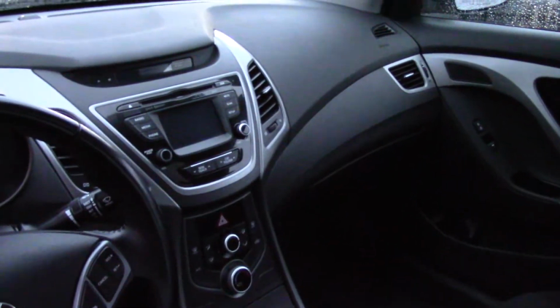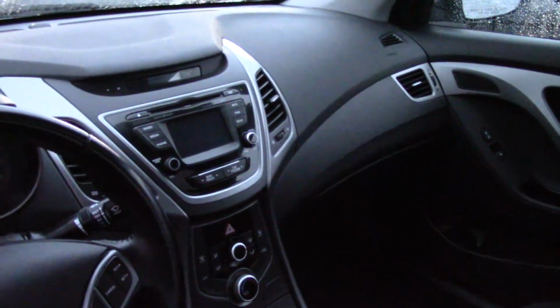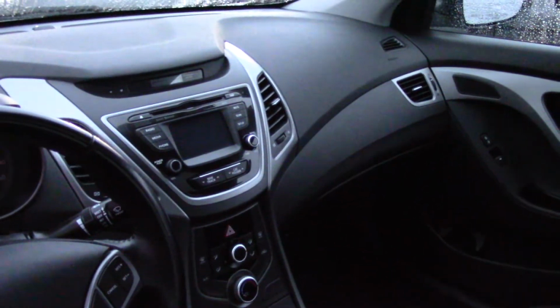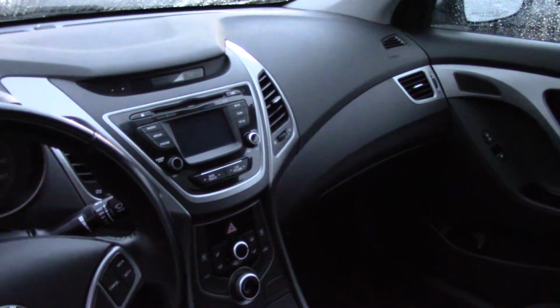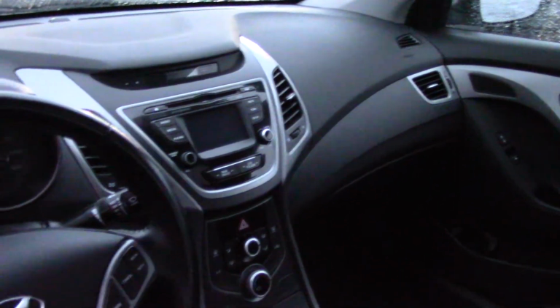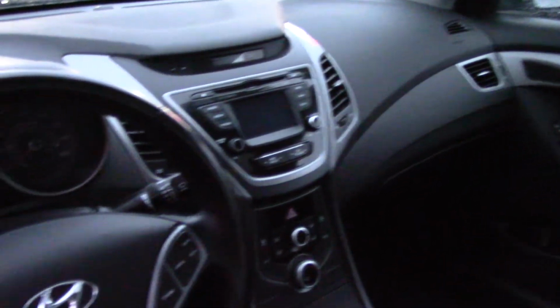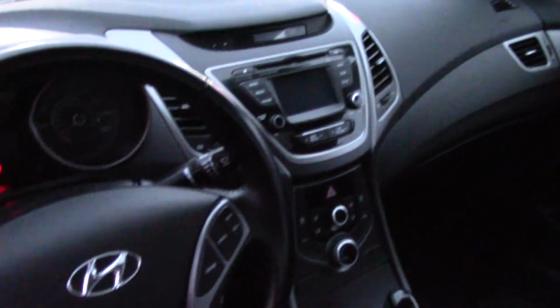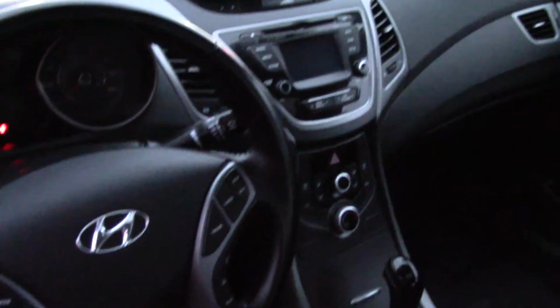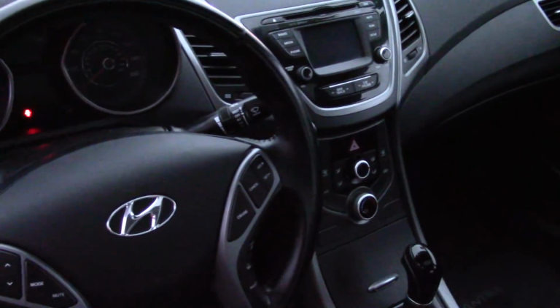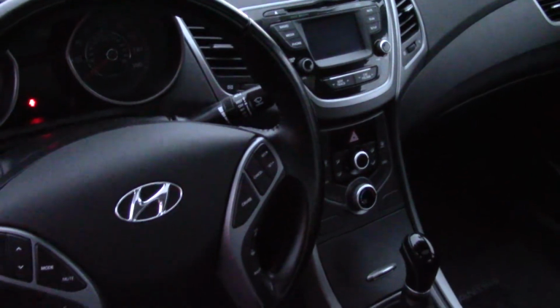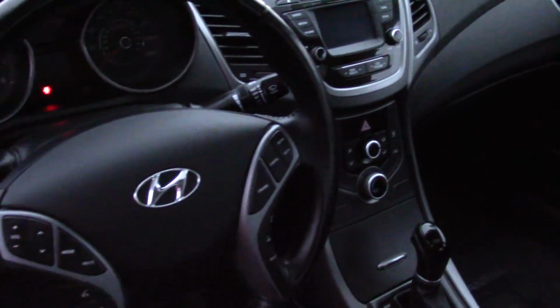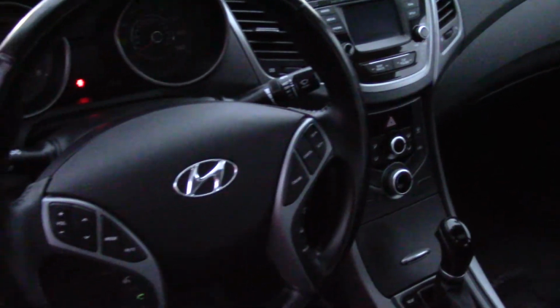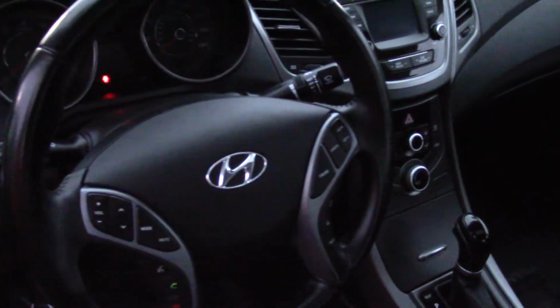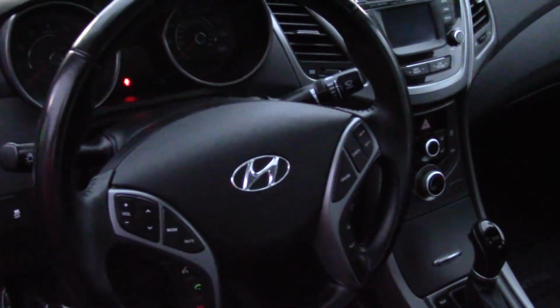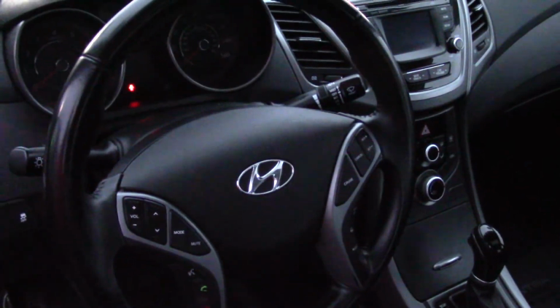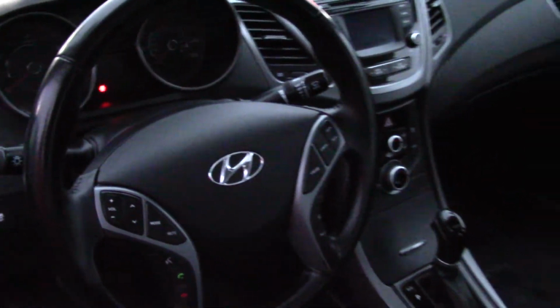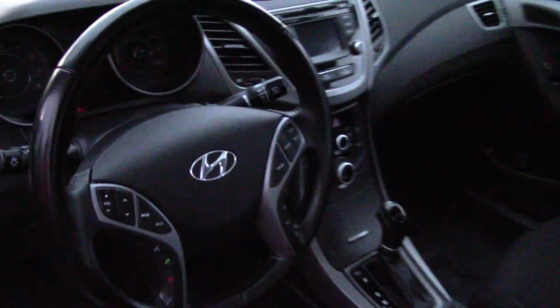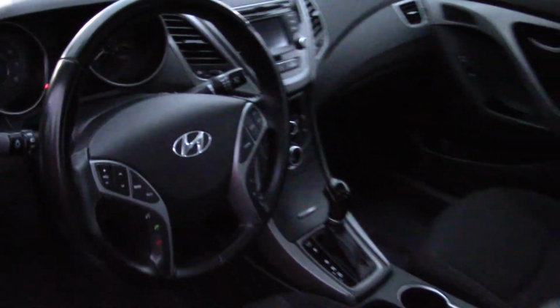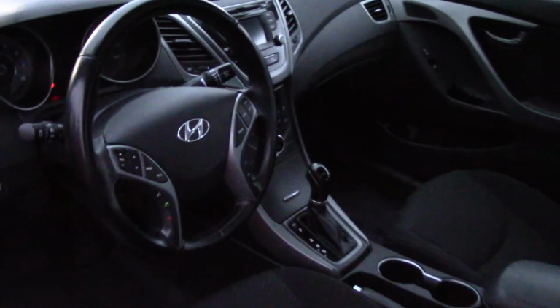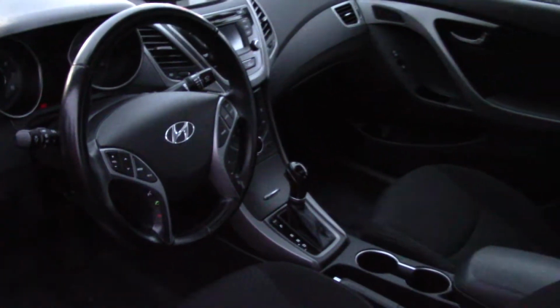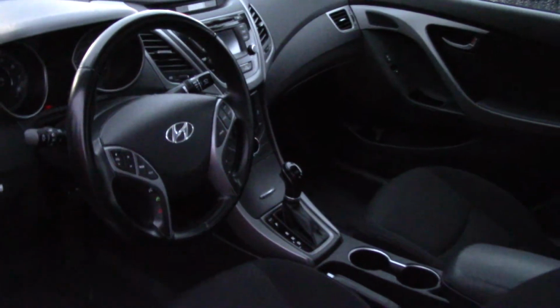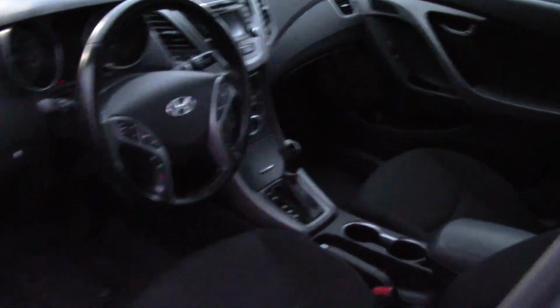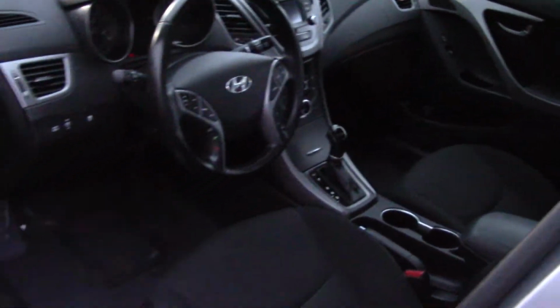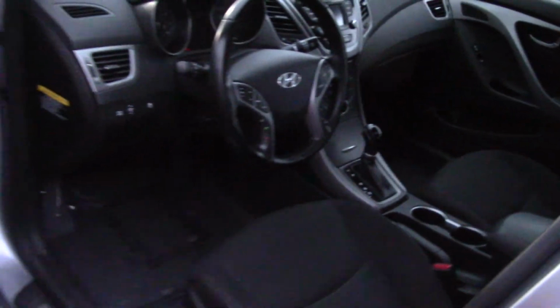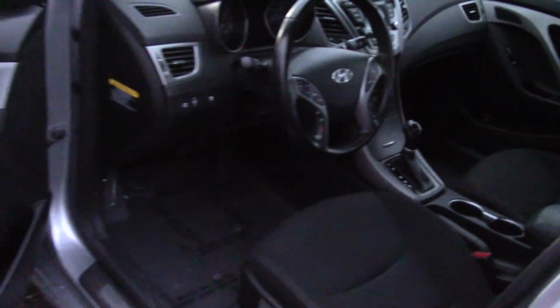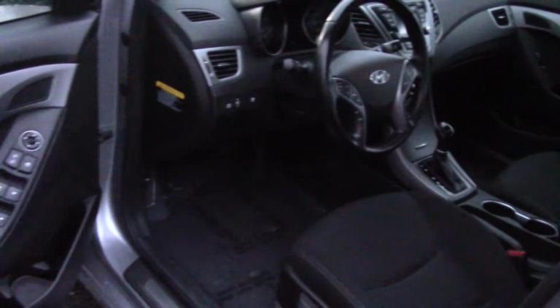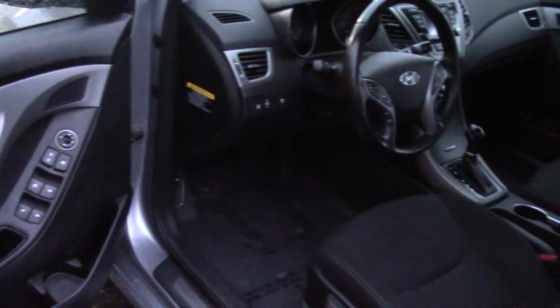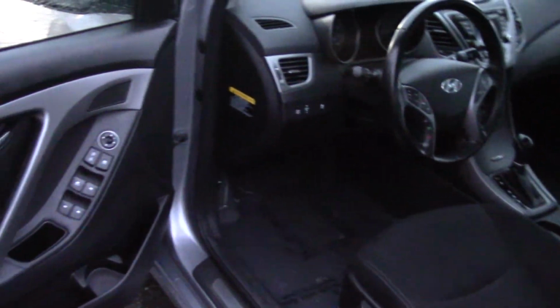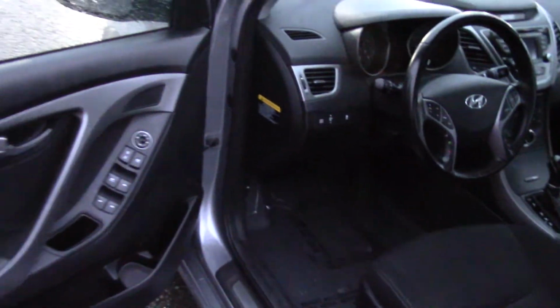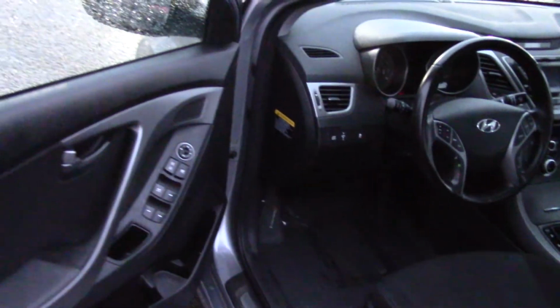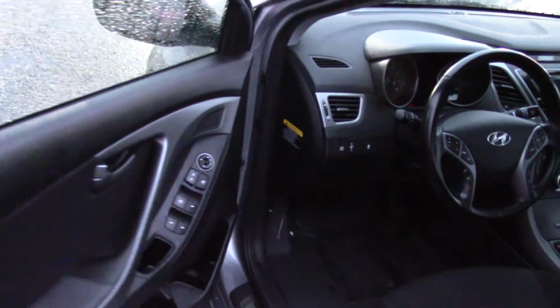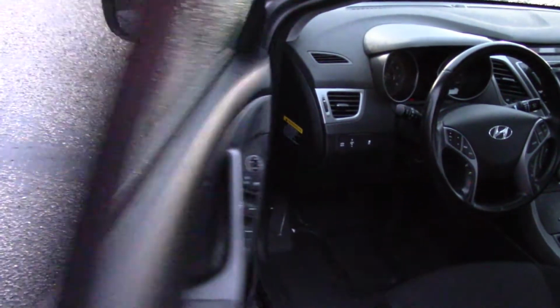Also has a USB input that takes MP3, iPod, iPhone, whatever you have. It also has one-touch windows, multi-function remote, and power outlets to charge any technical things you want to bring along with you.